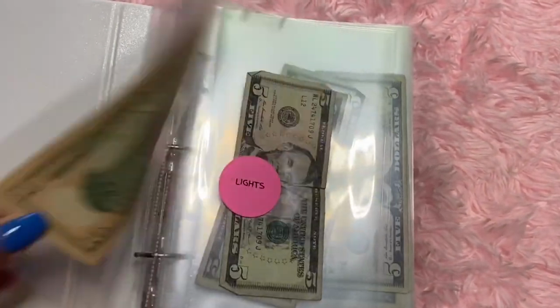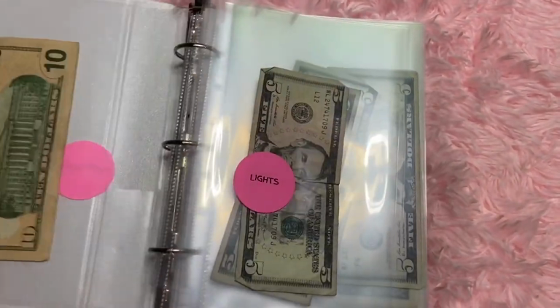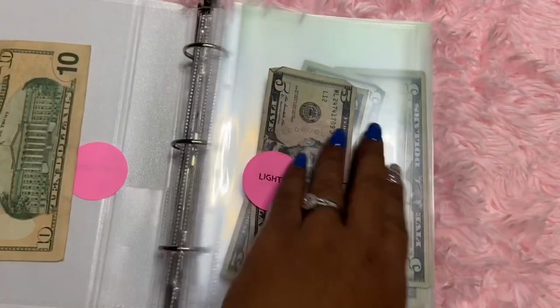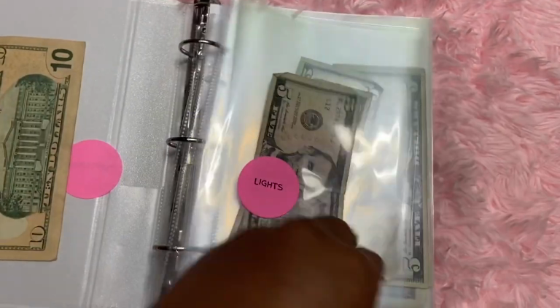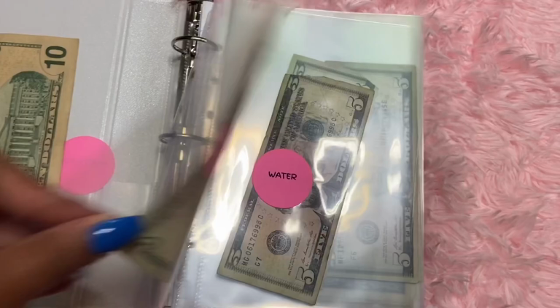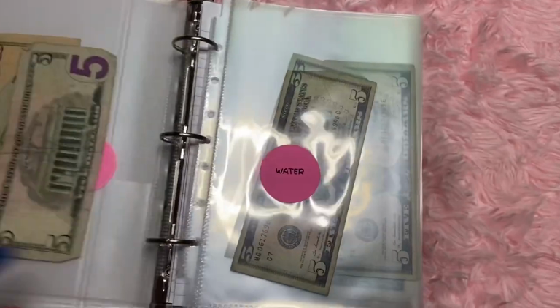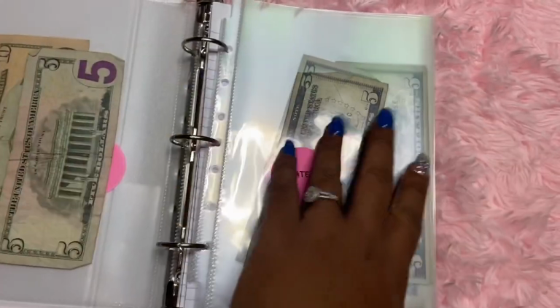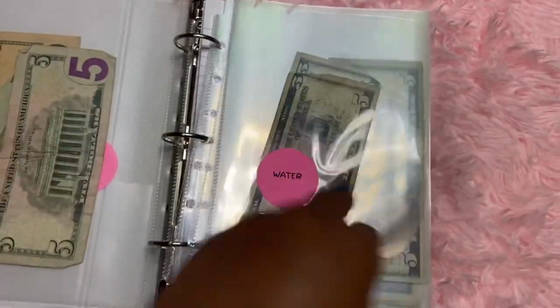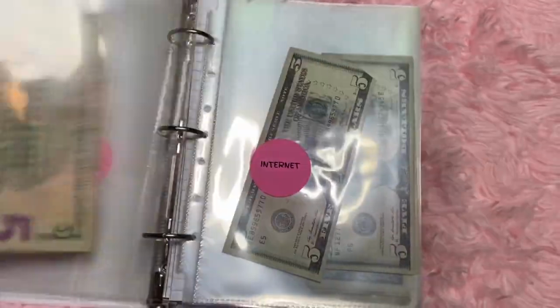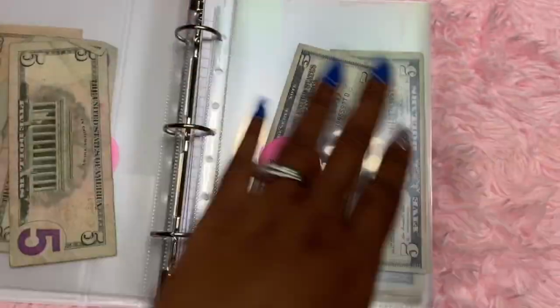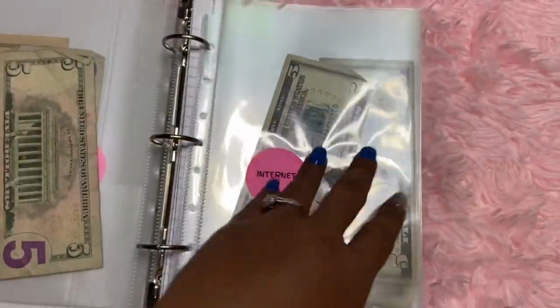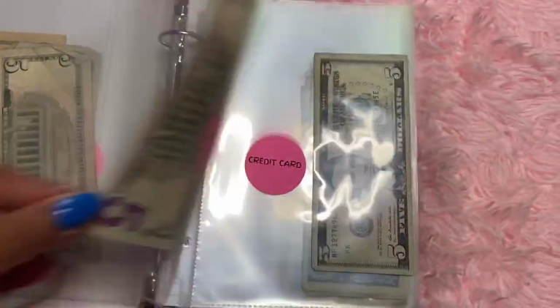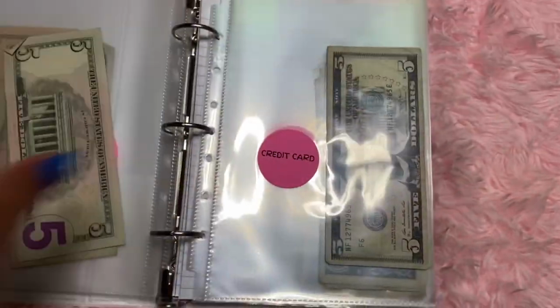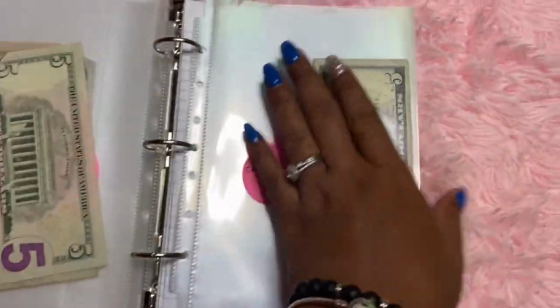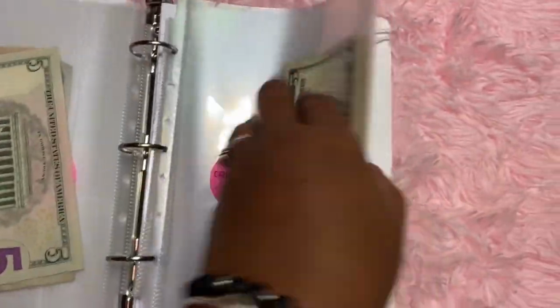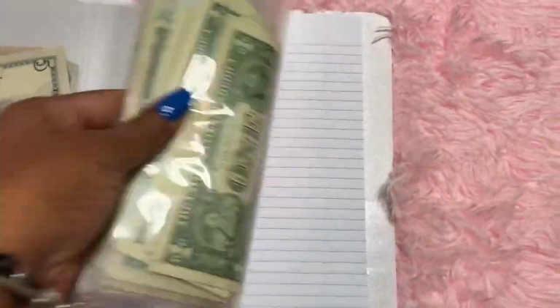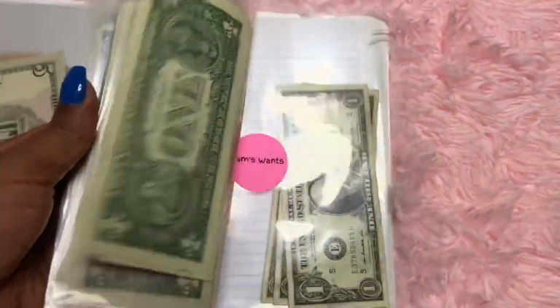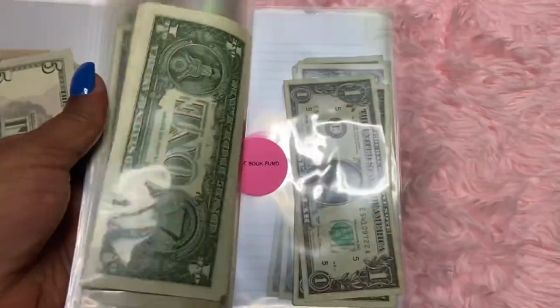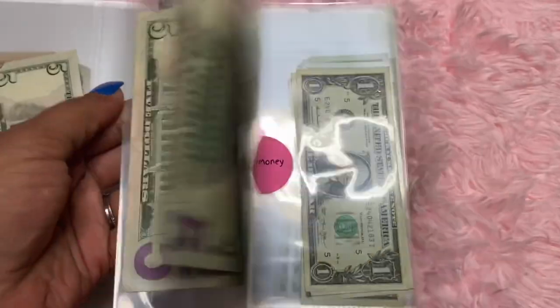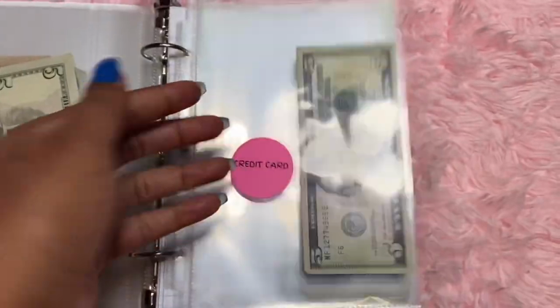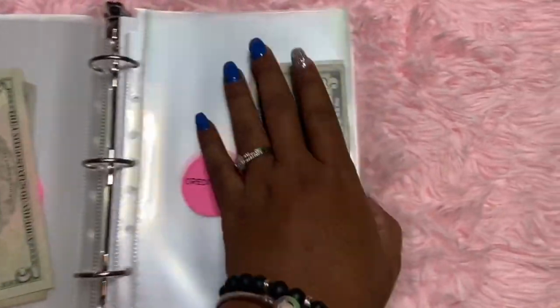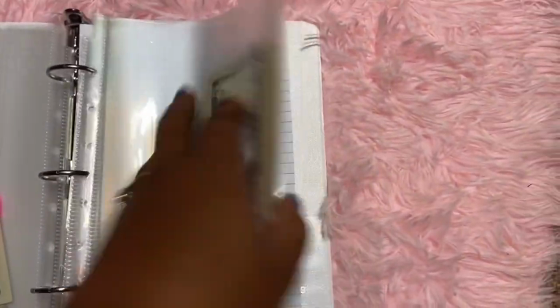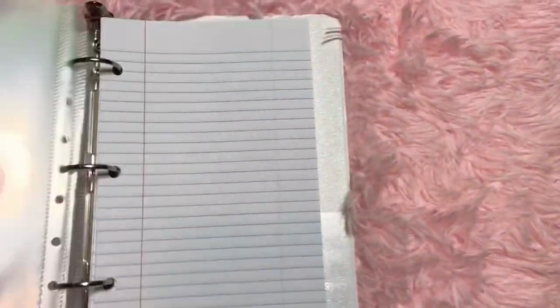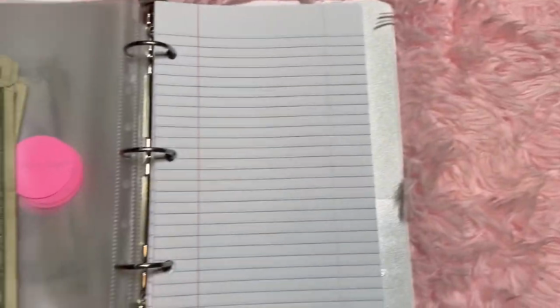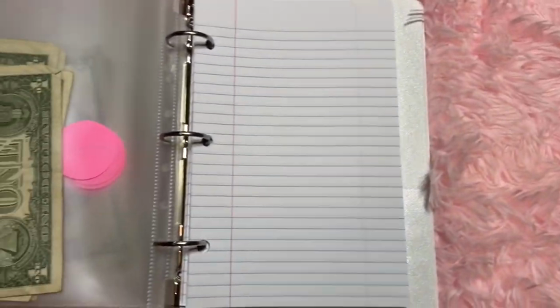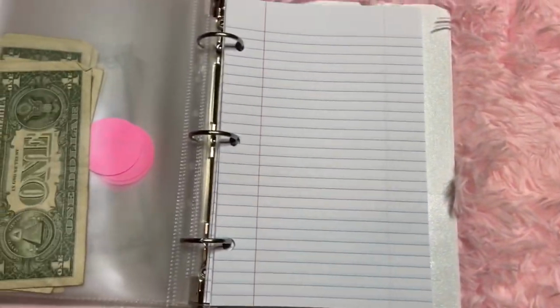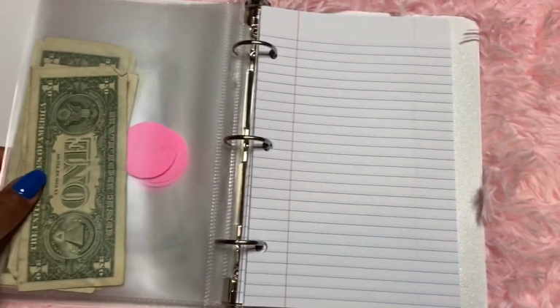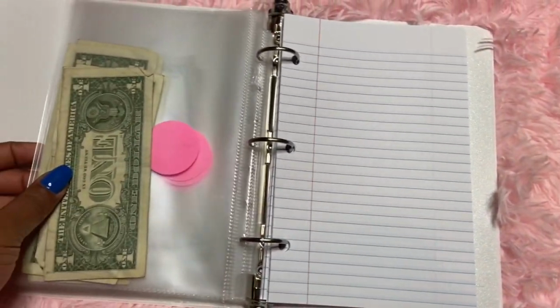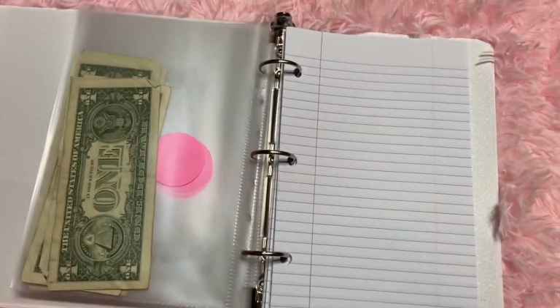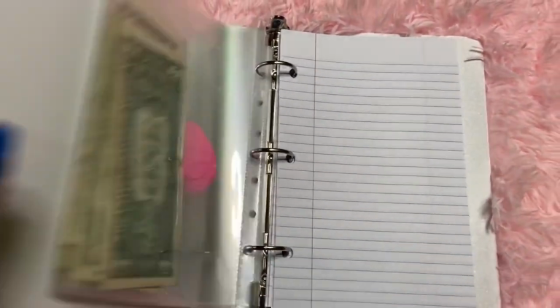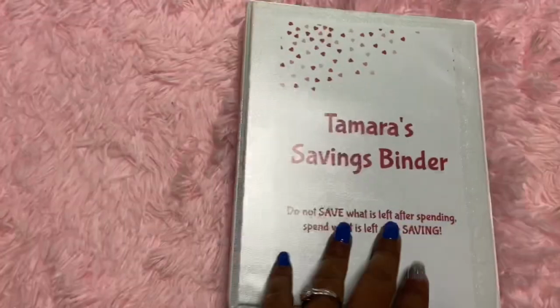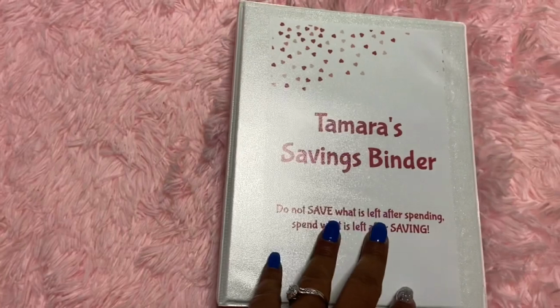But this is it, guys — I'm just gonna keep this hidden in my office, and every time I get some cash, I am going to fill this up. On payday I'm gonna fill this up and save some money.